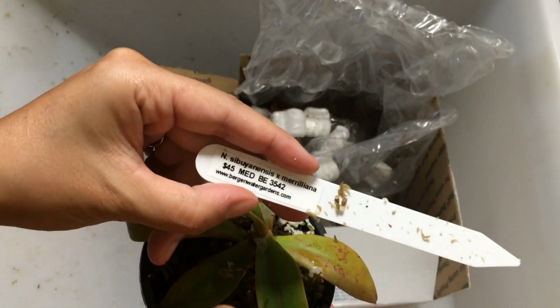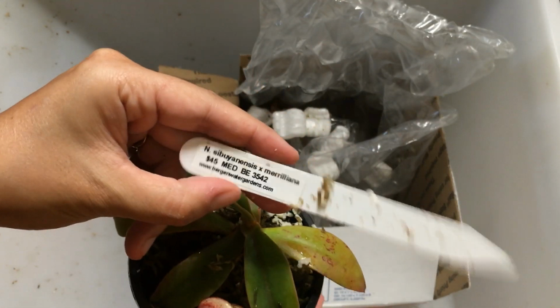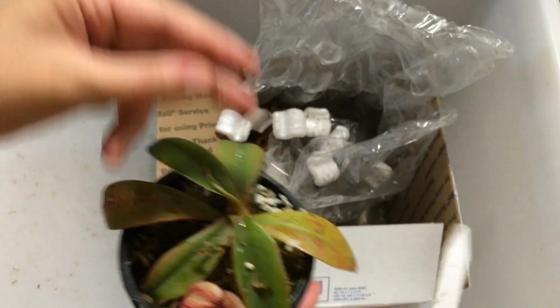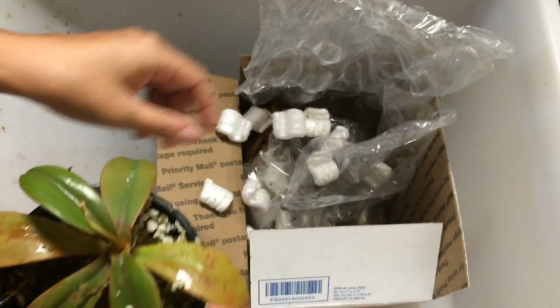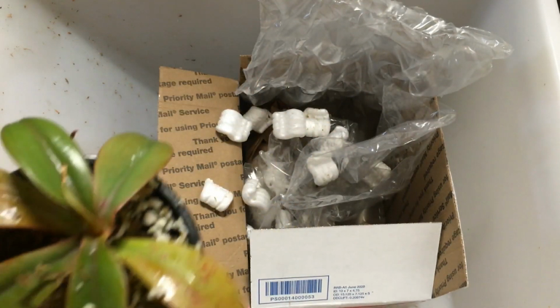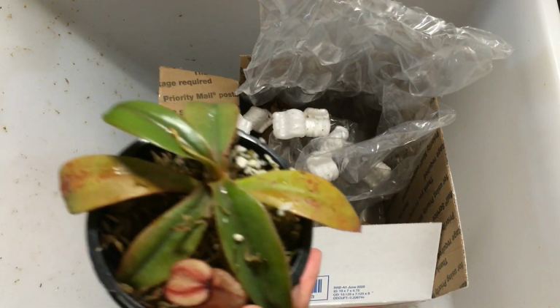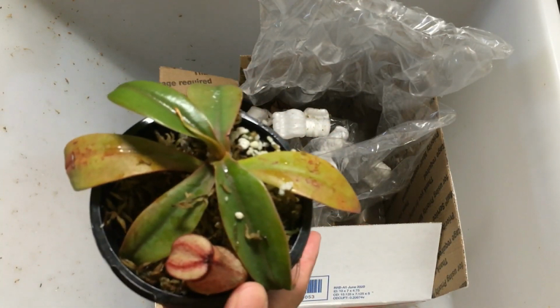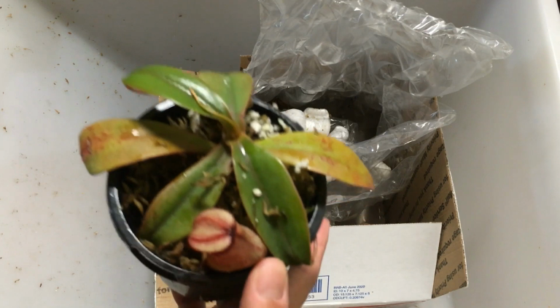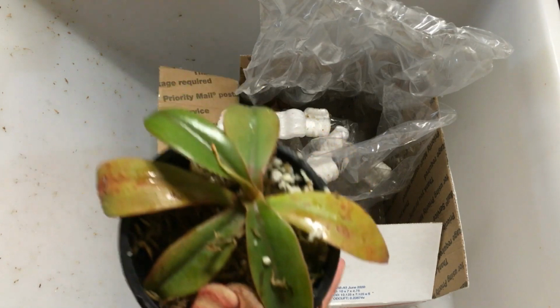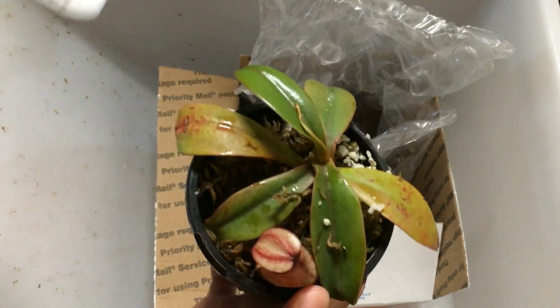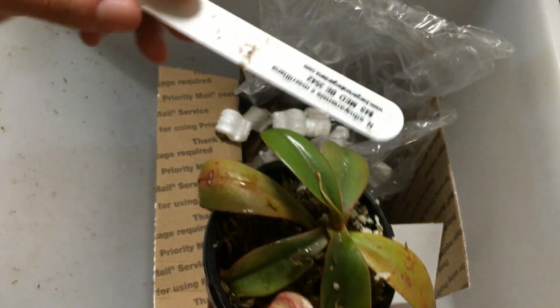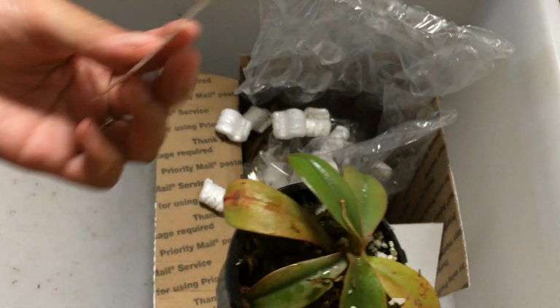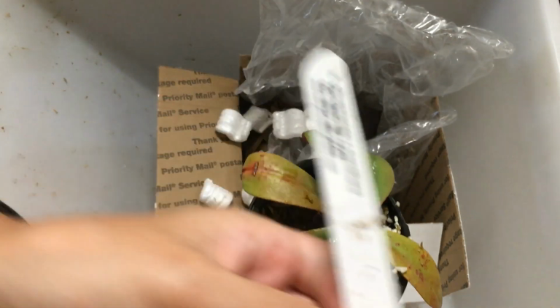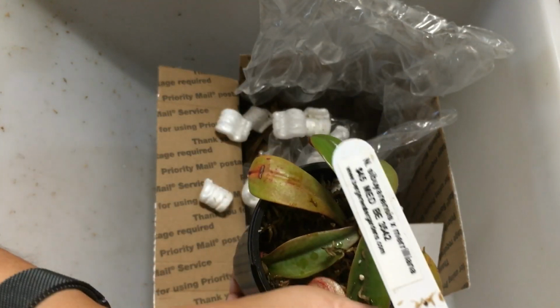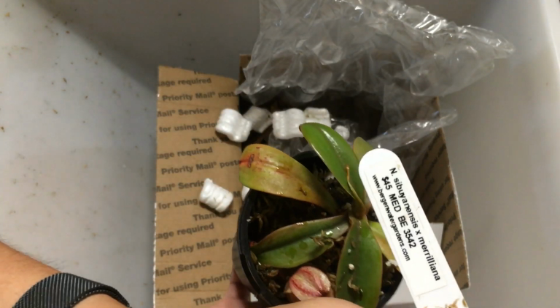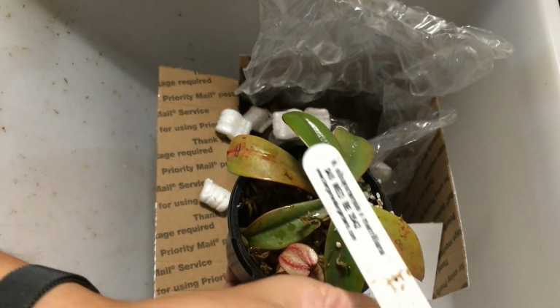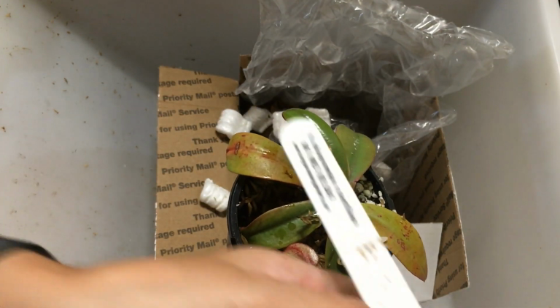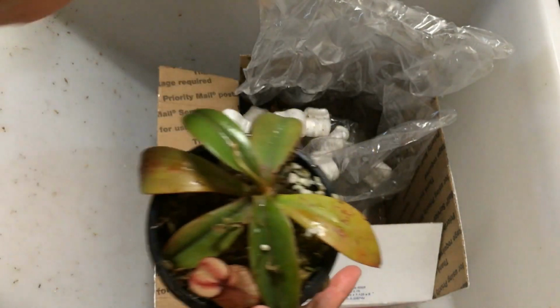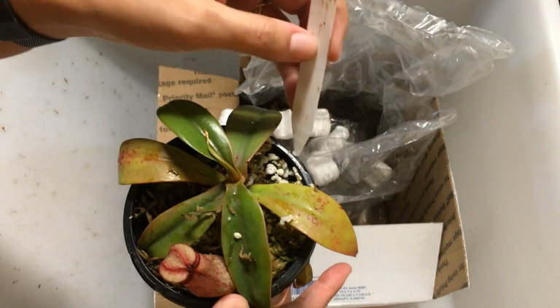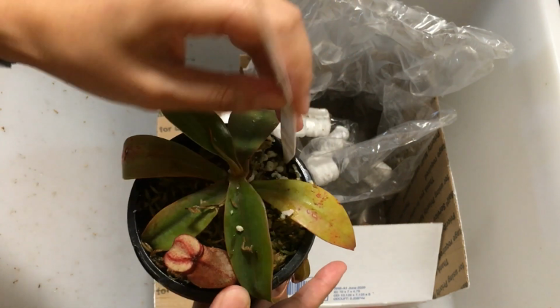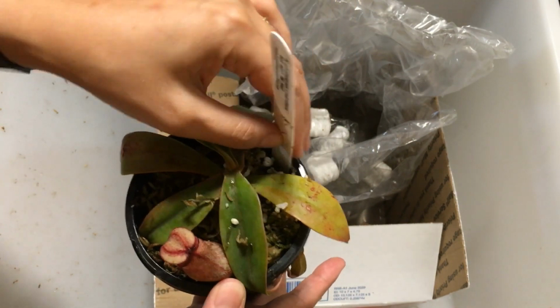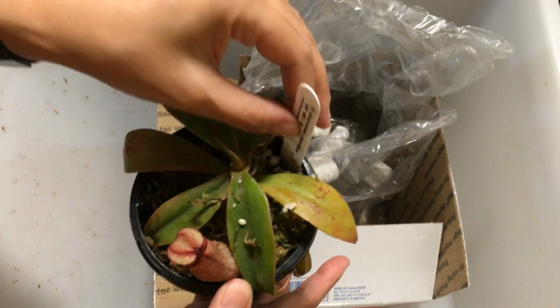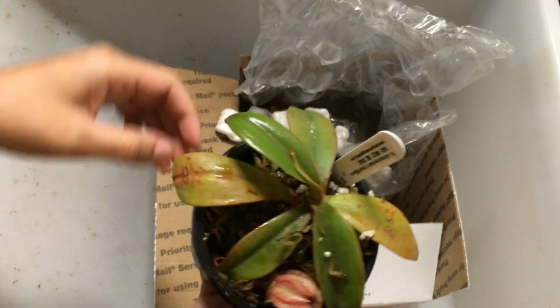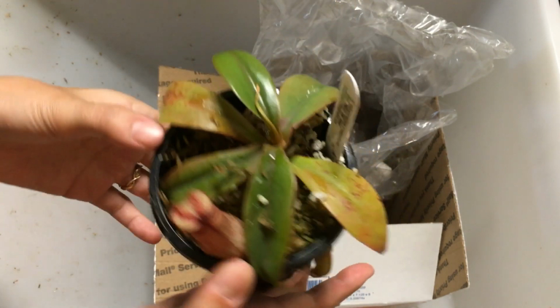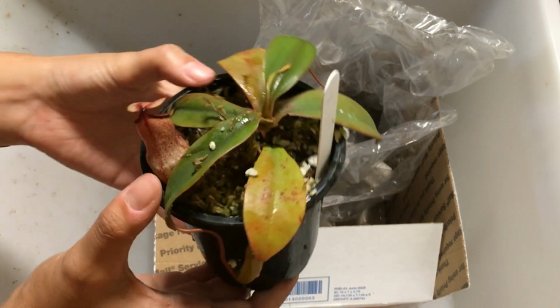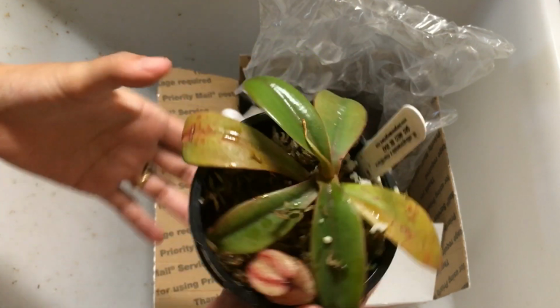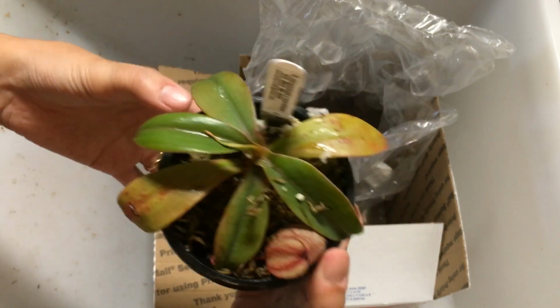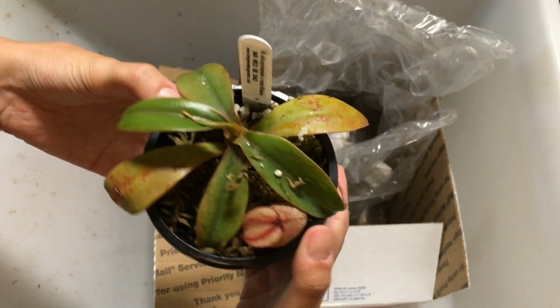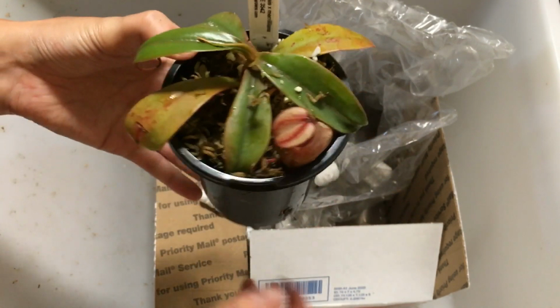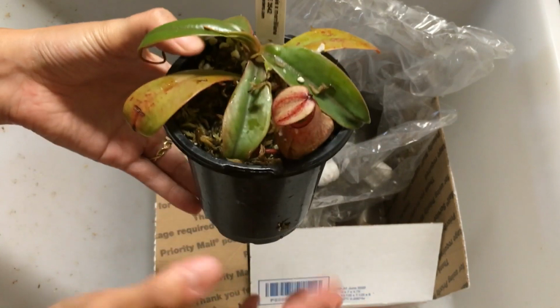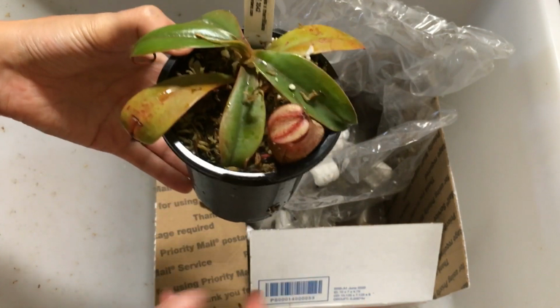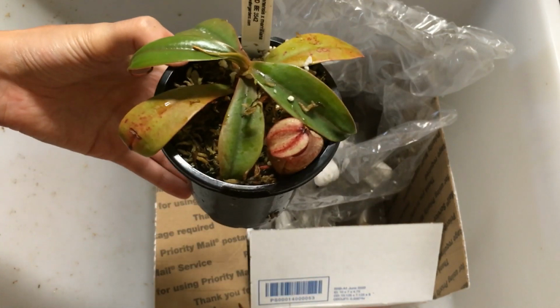And here is the tag — Sibuyanensis by Mariliana. So it looks like it came through pretty well. I'm gonna go ahead and fix the substrate and give it some water and I'll be right back.